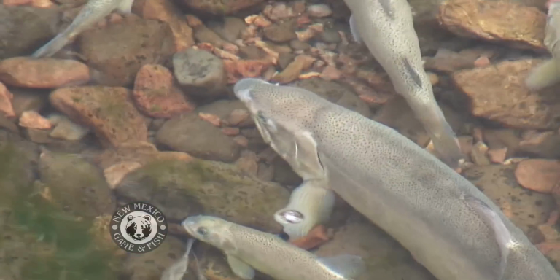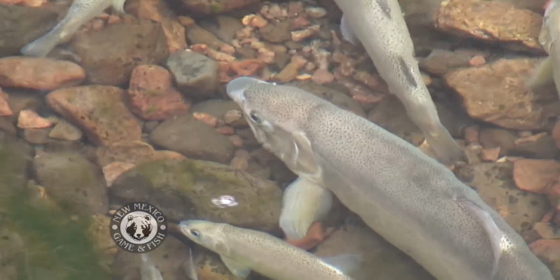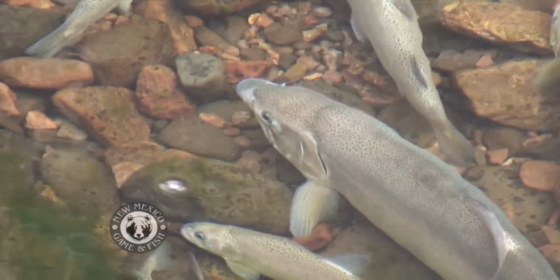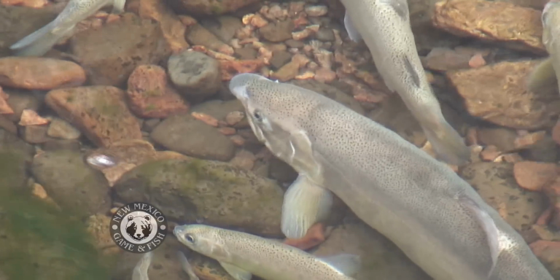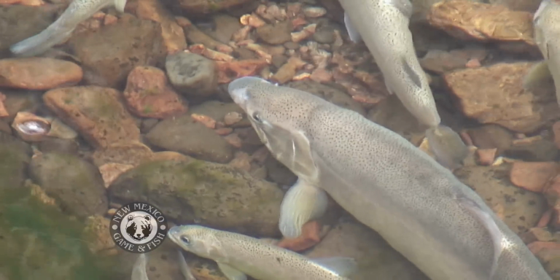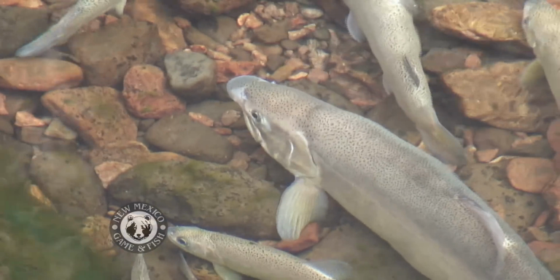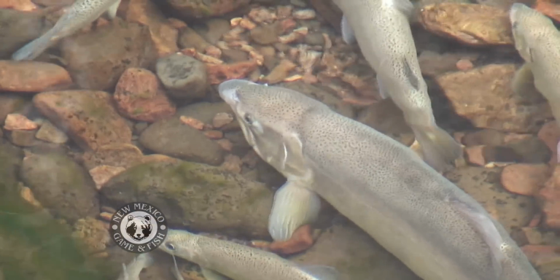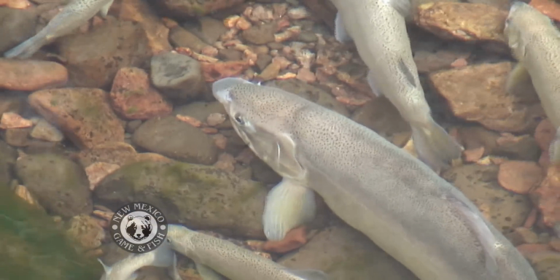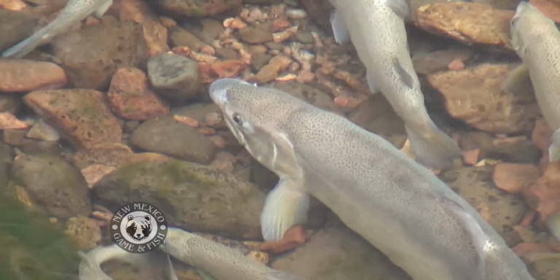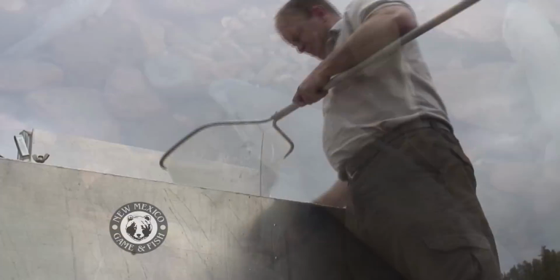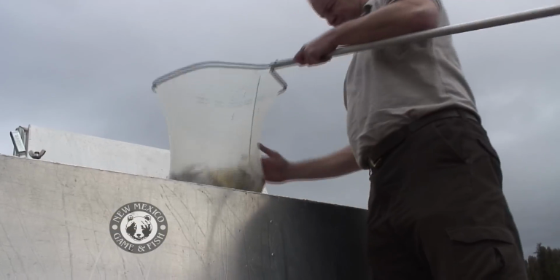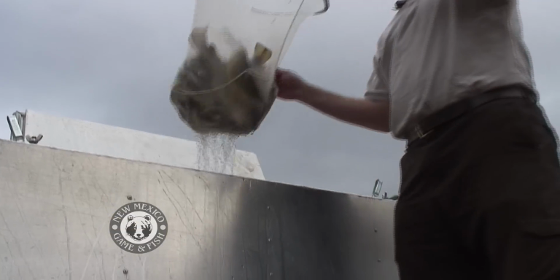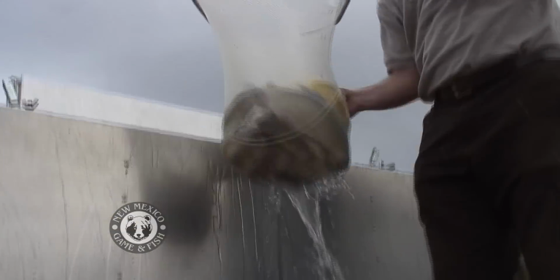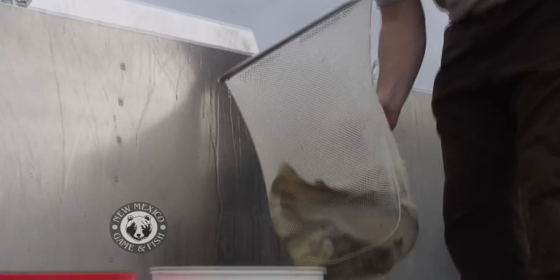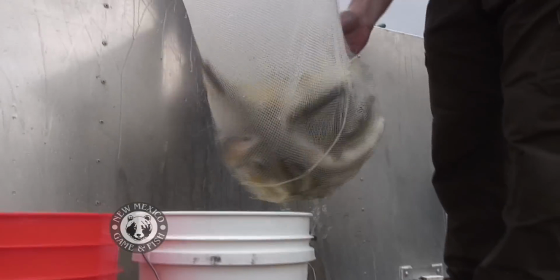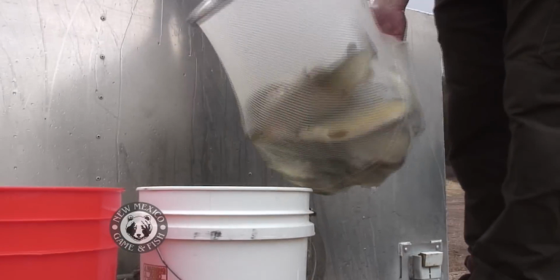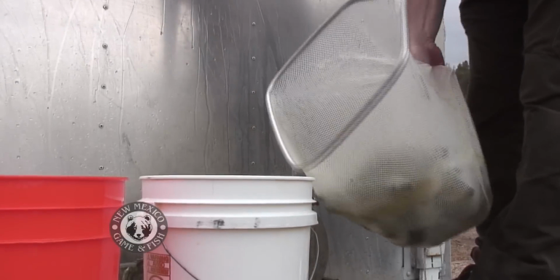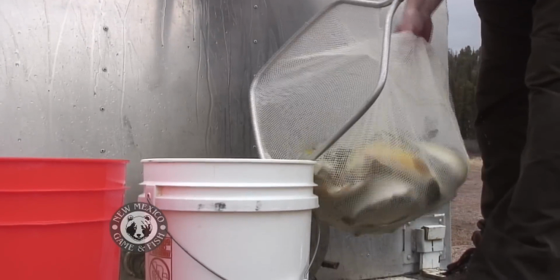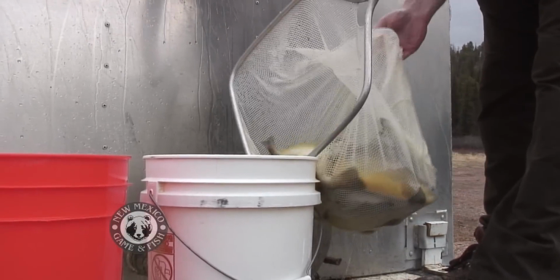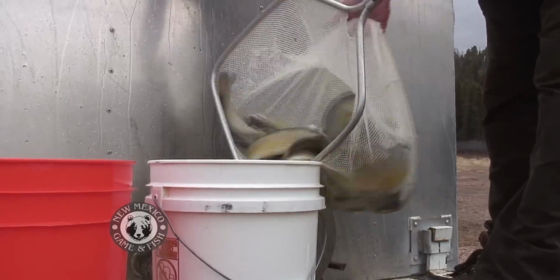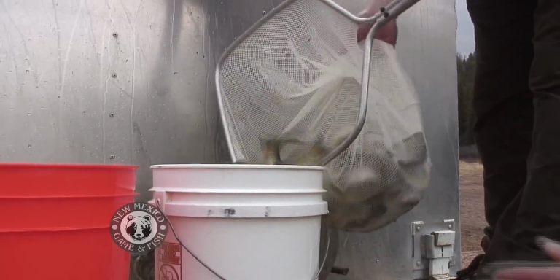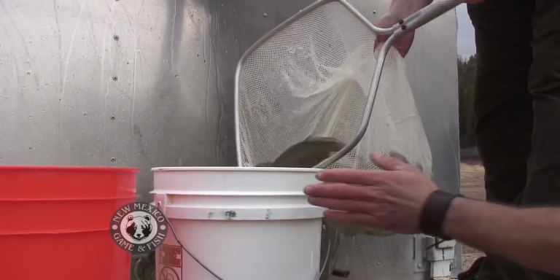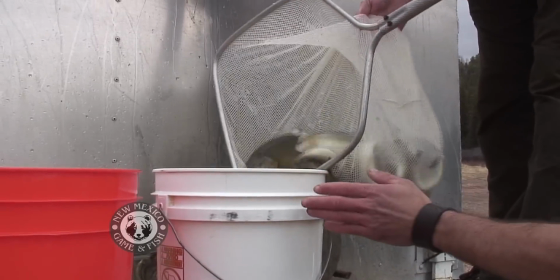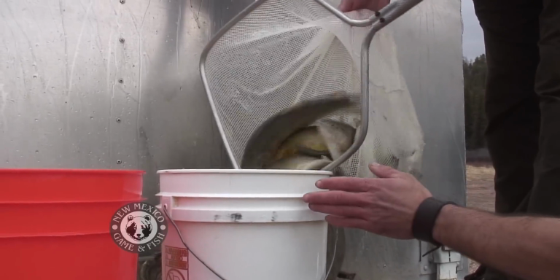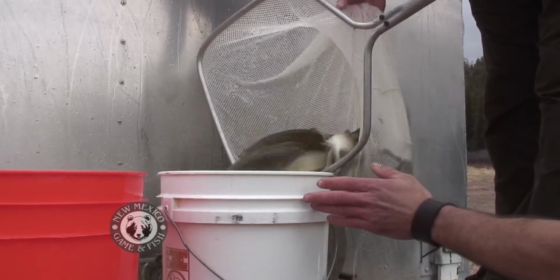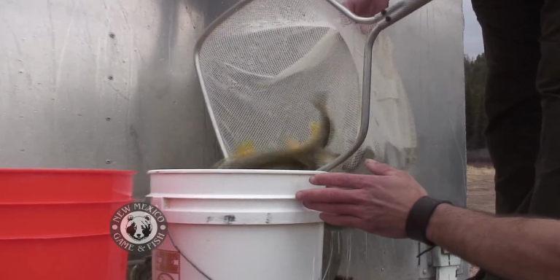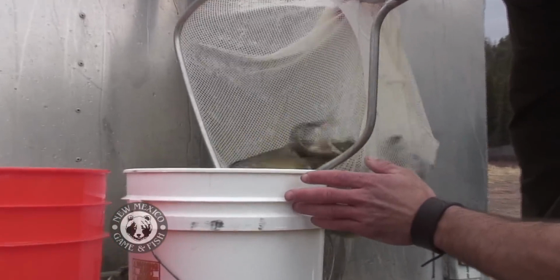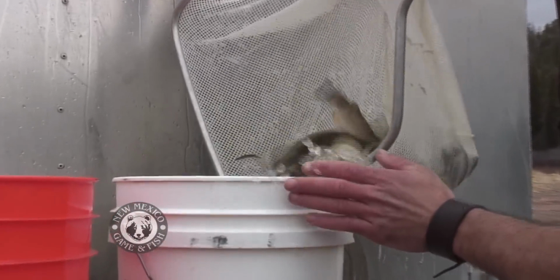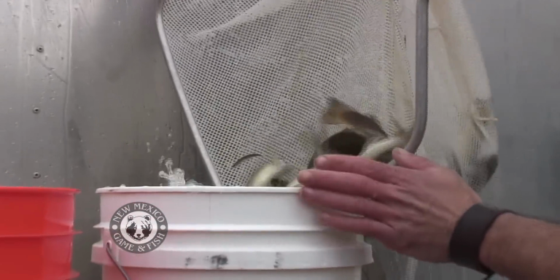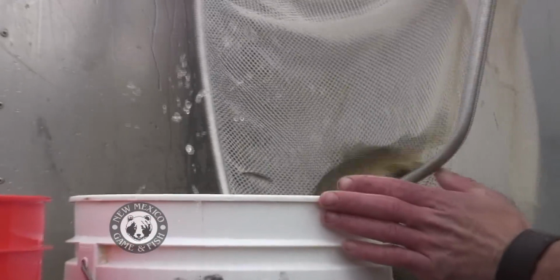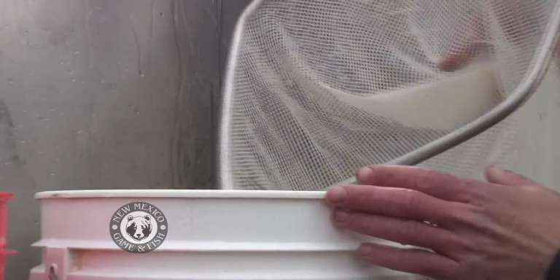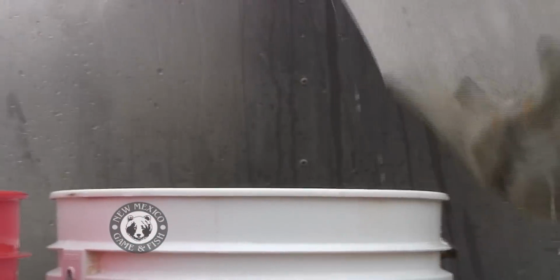They are native New Mexicans and they haven't been treated well for decades, but today the Gila trout — one of the rarest trout in North America — are on their way back from the edge of extinction, and no one is prouder of this remarkable comeback than Jason Remstart.